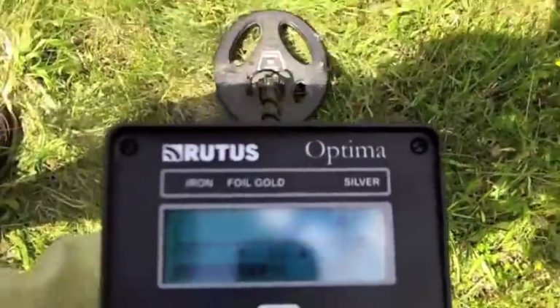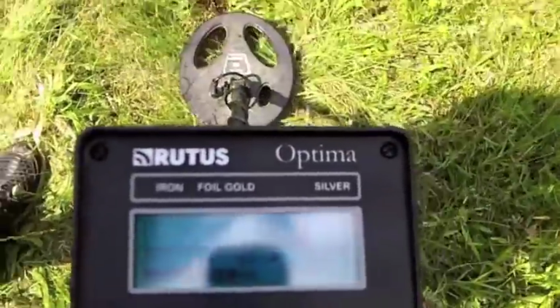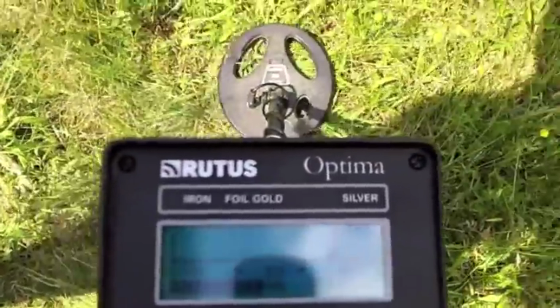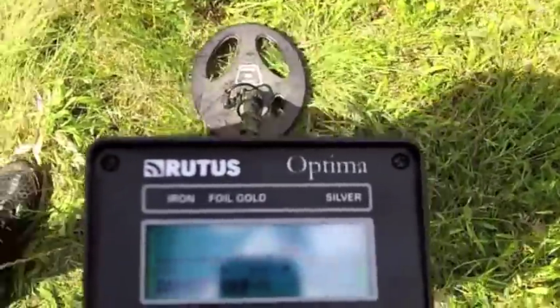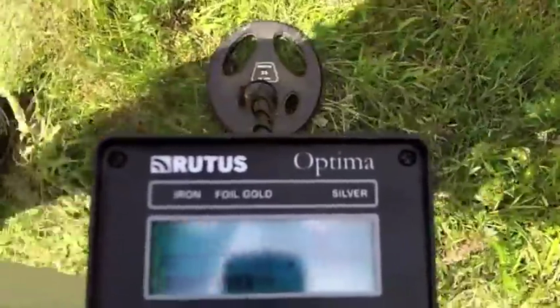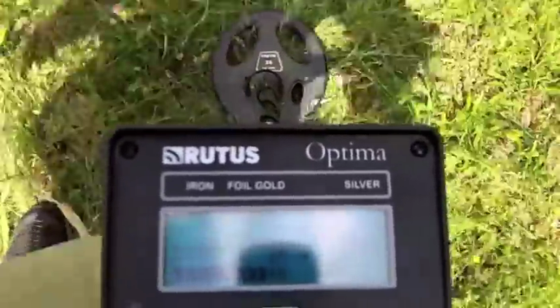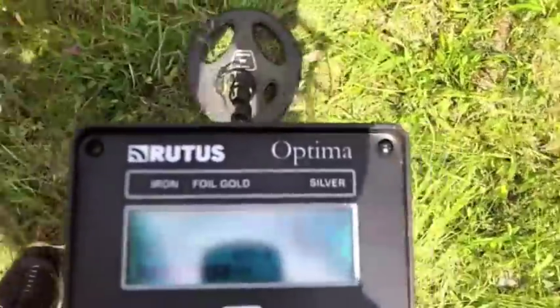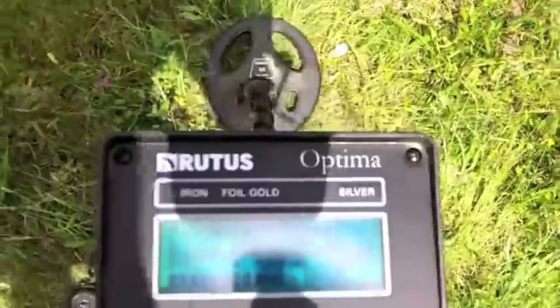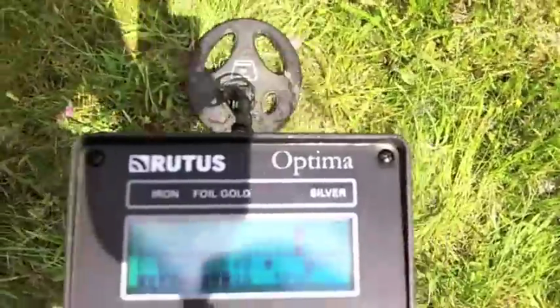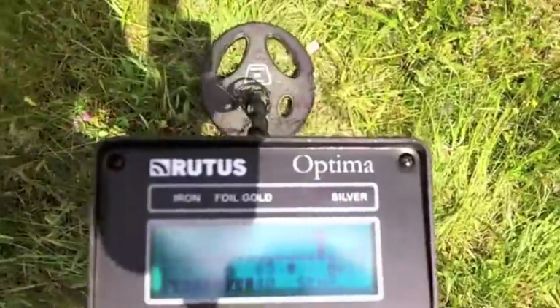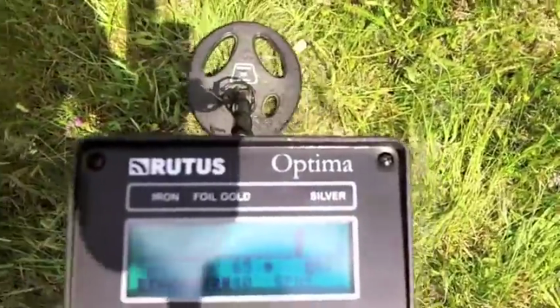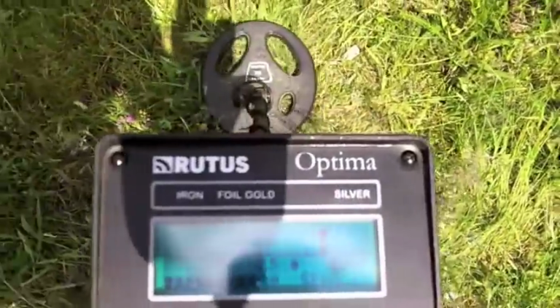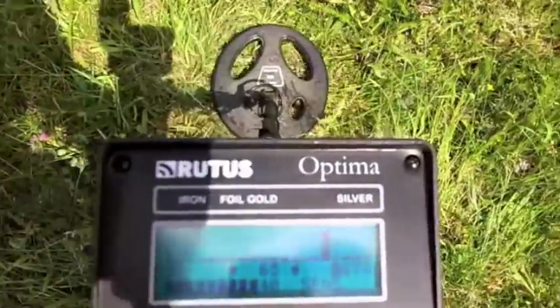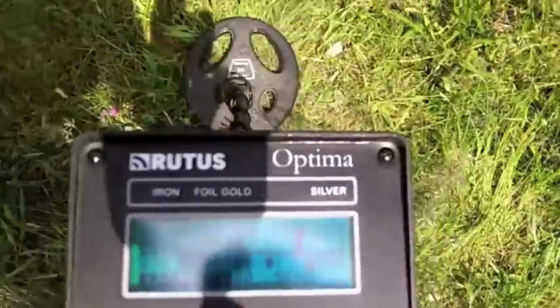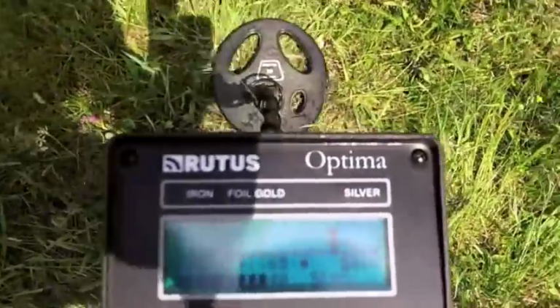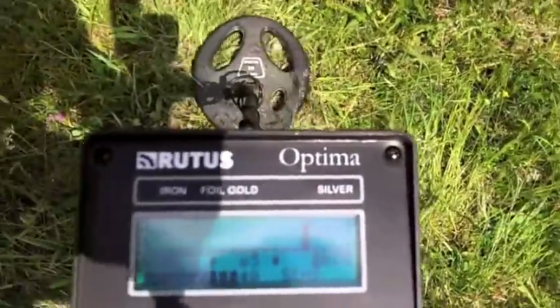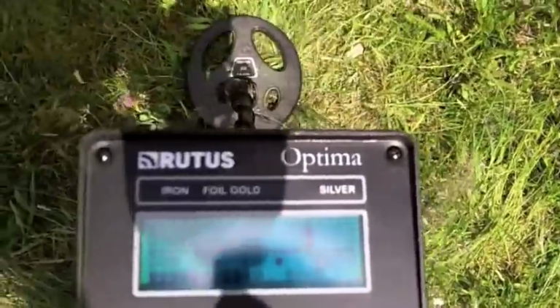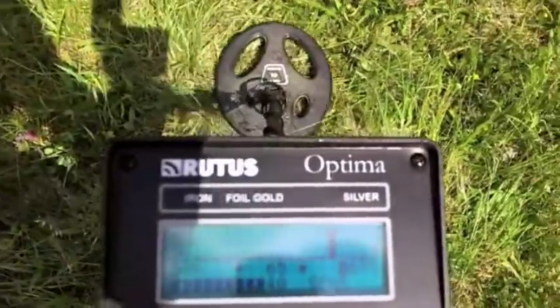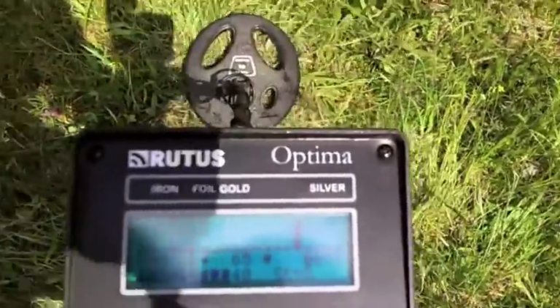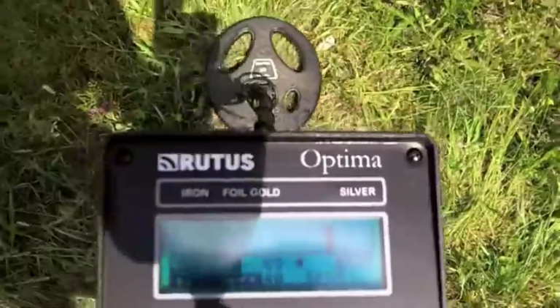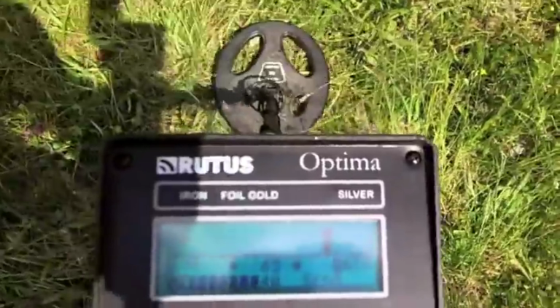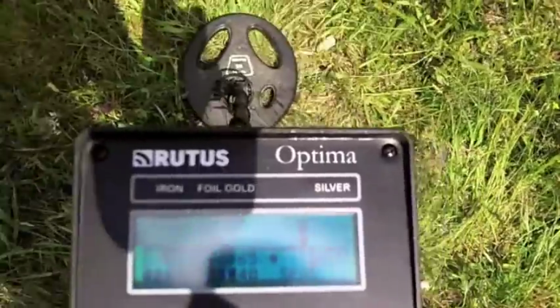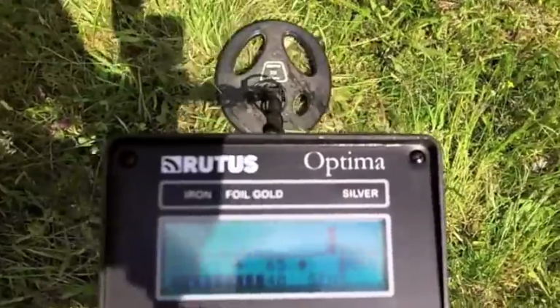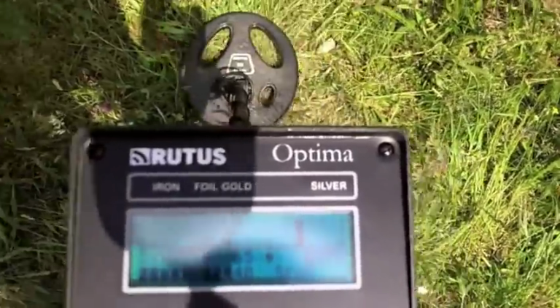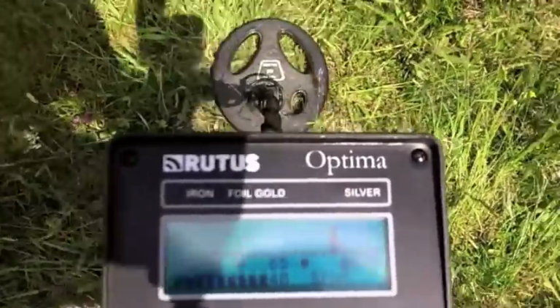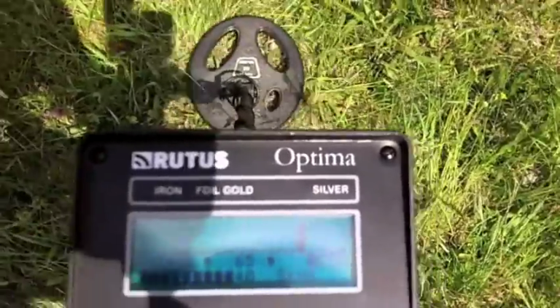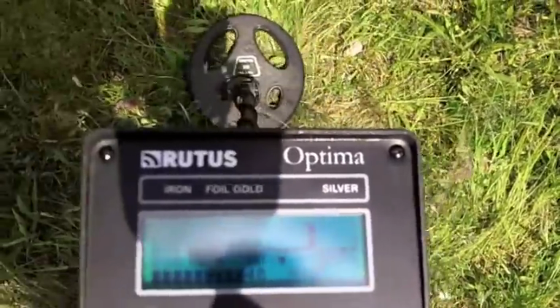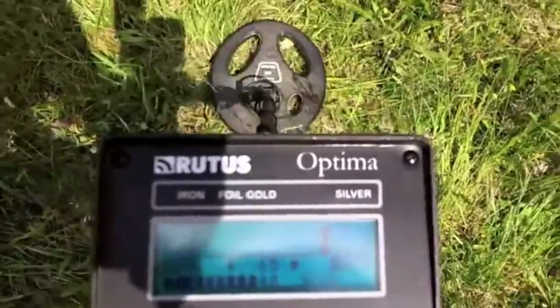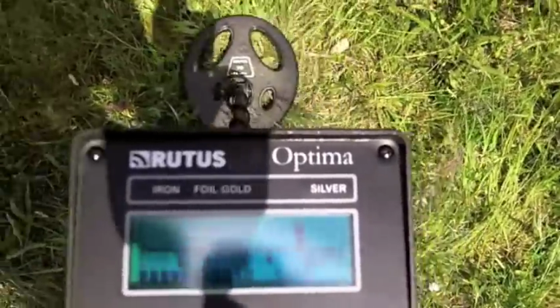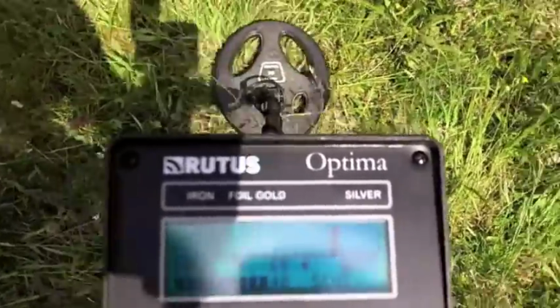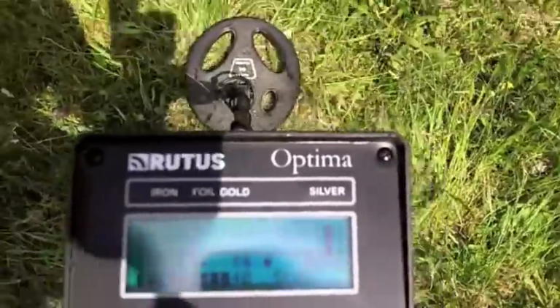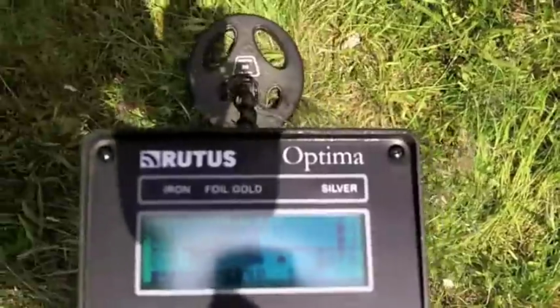There's a little iron right in the area. Just dug a coin from 1900. Filmed the target before and it was the same ID, and the one before that was junk — but I didn't think to film it.